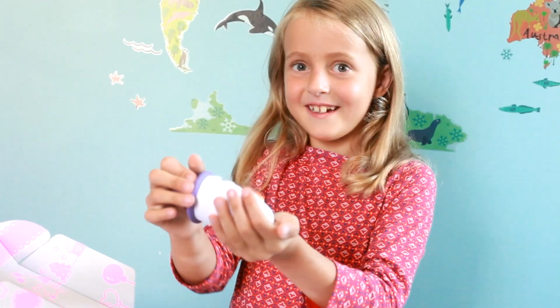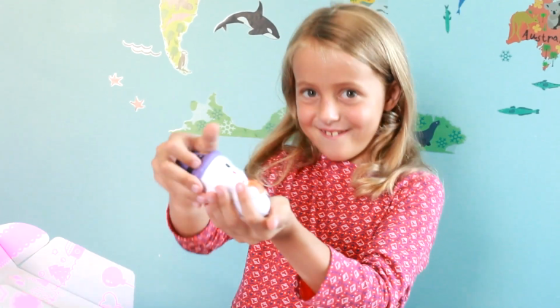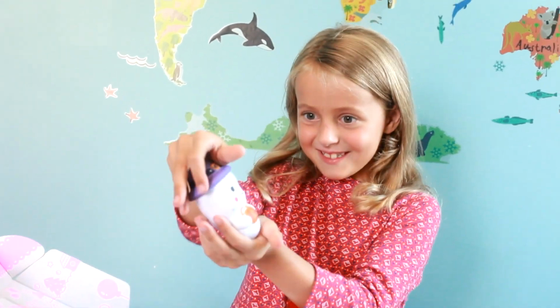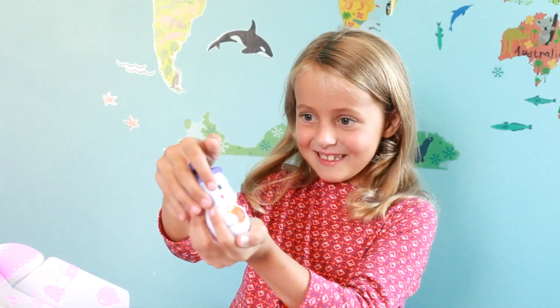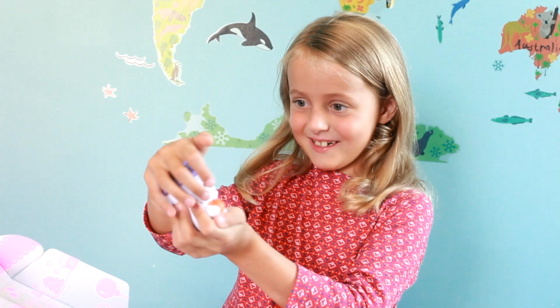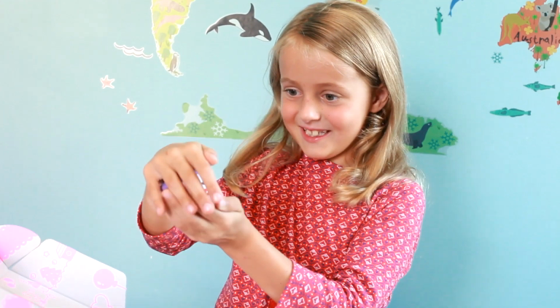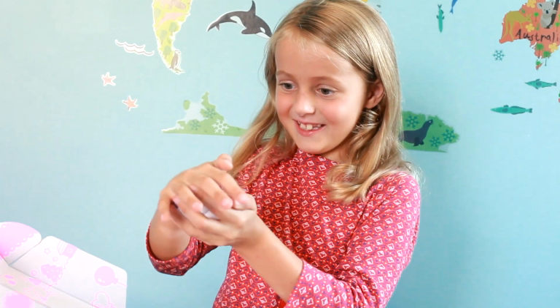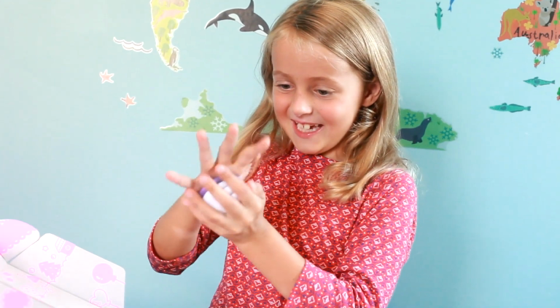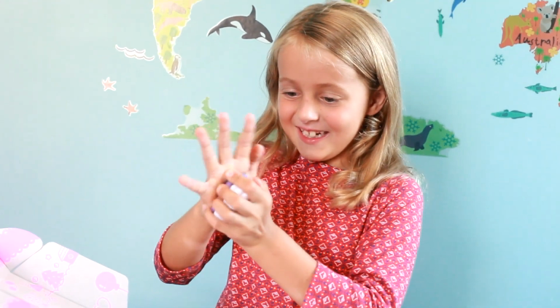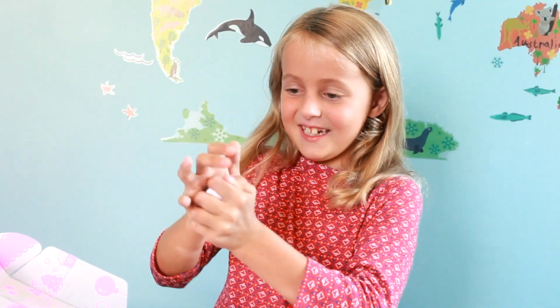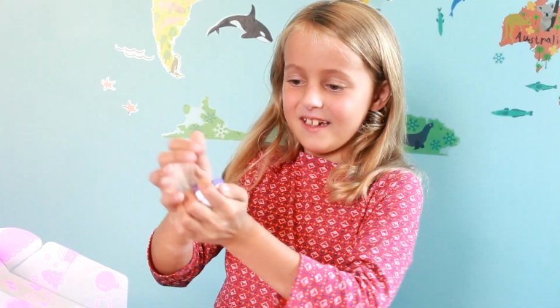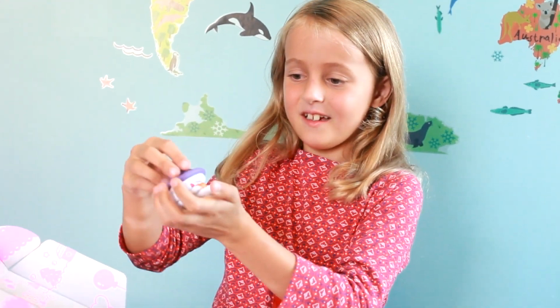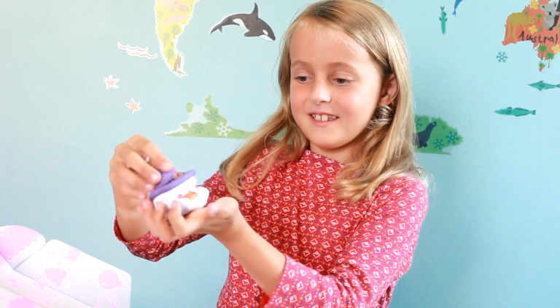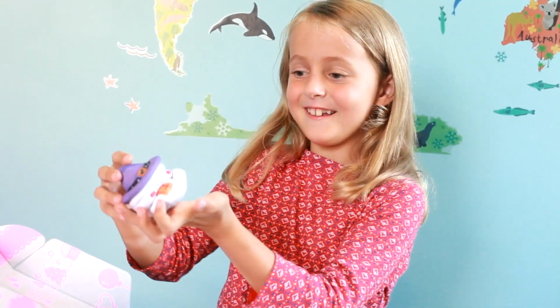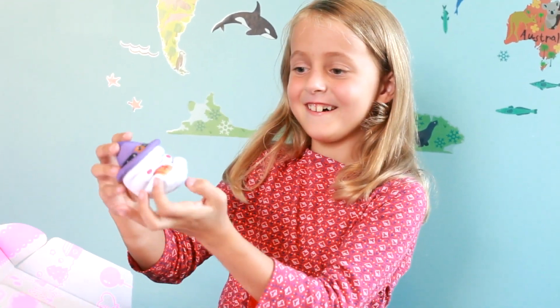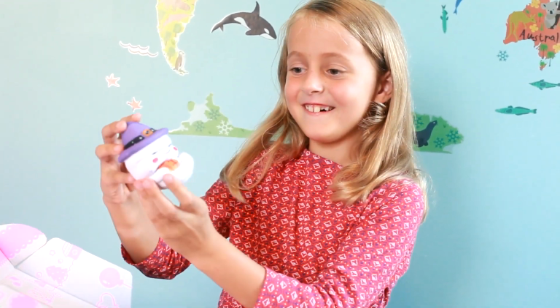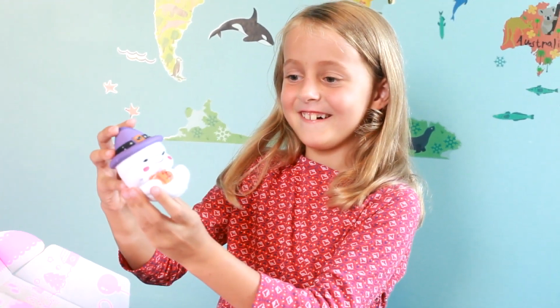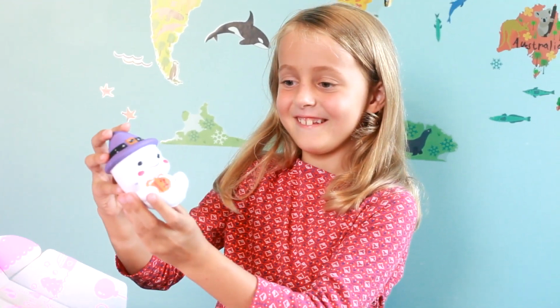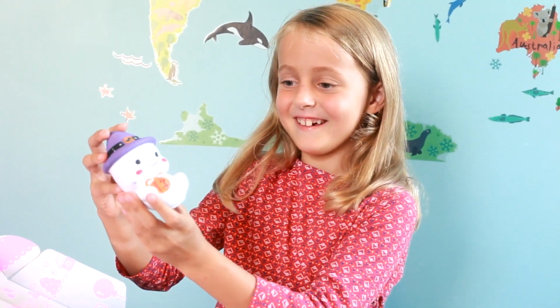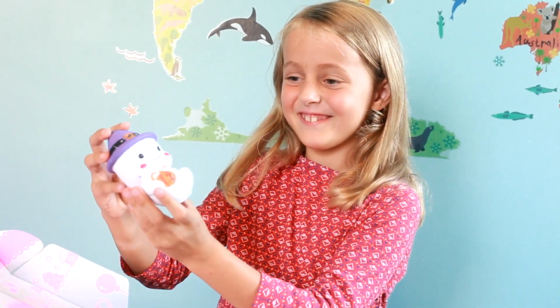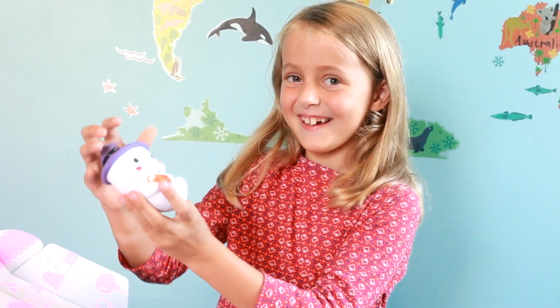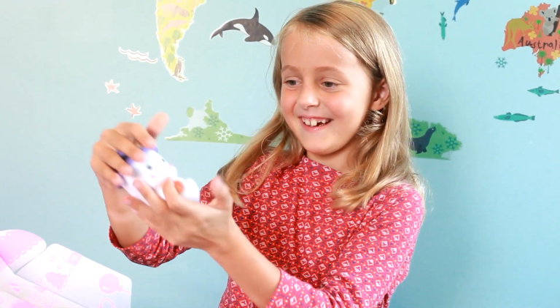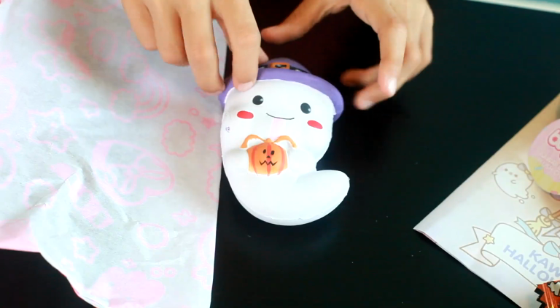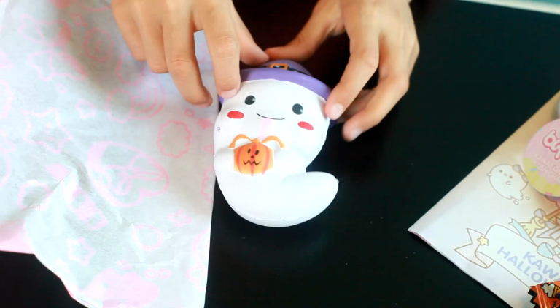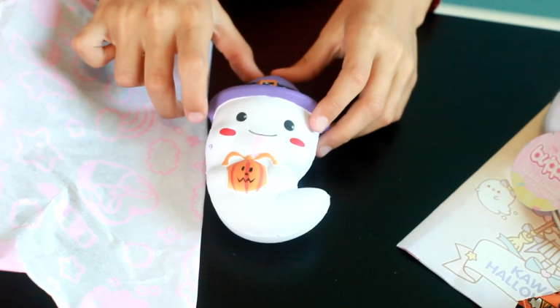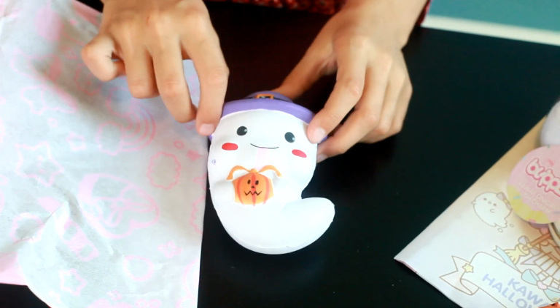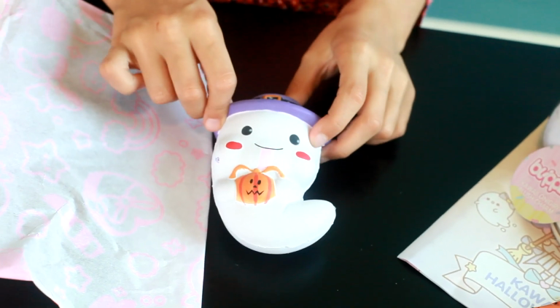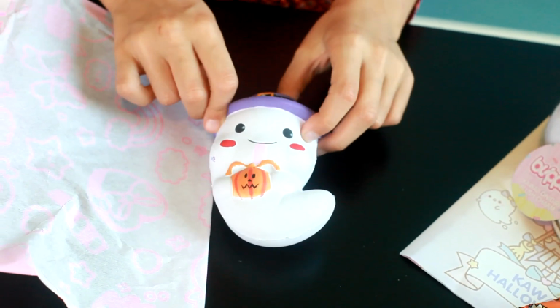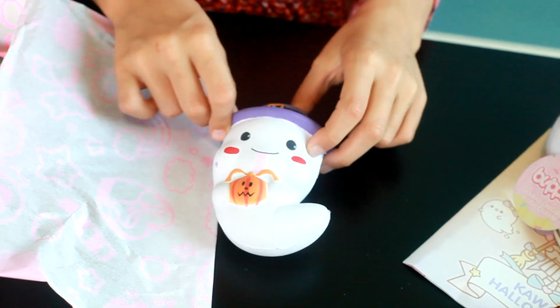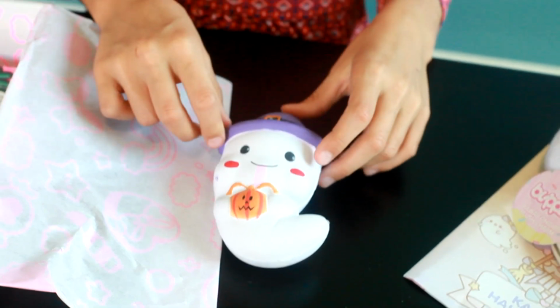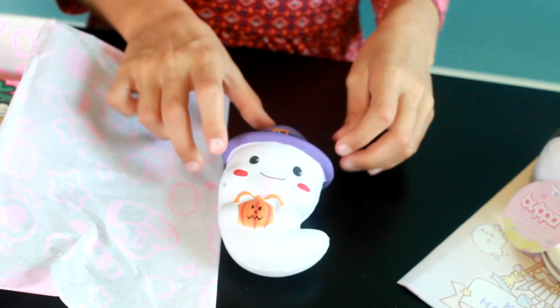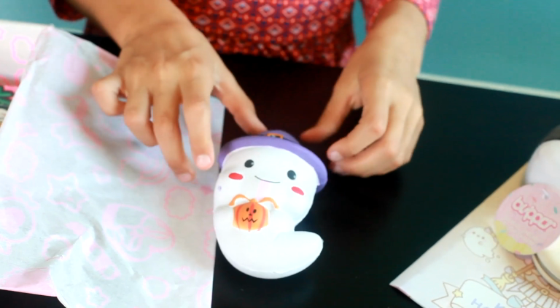And it's squishy. And I really like squishies. It slowly goes back. And this is the biggest squishy I have so far.